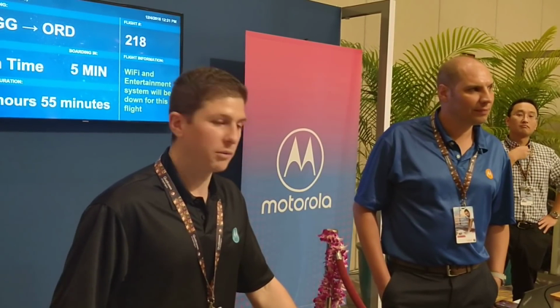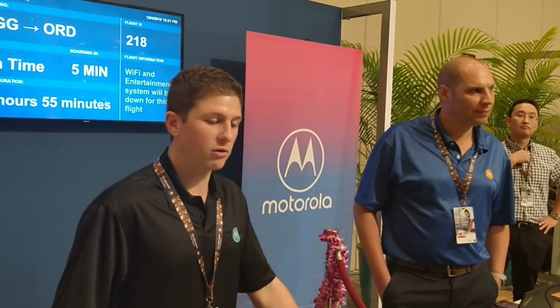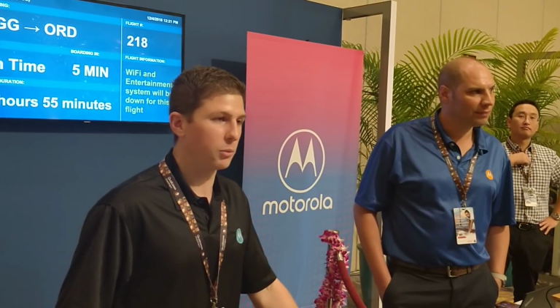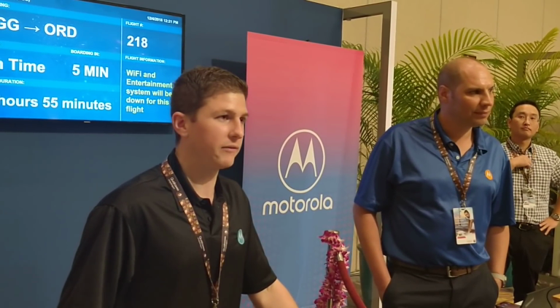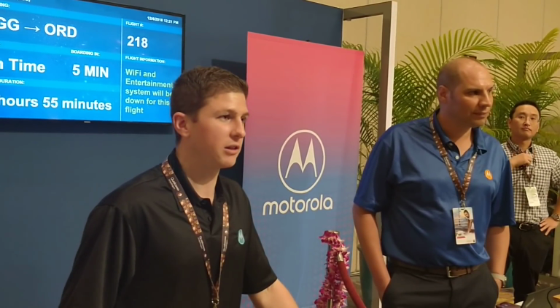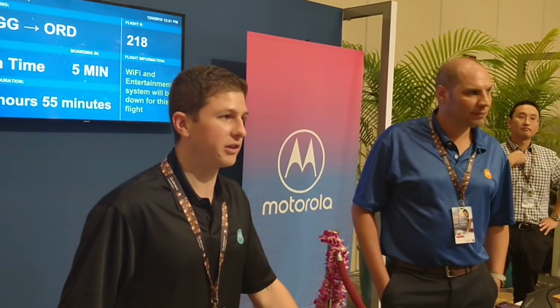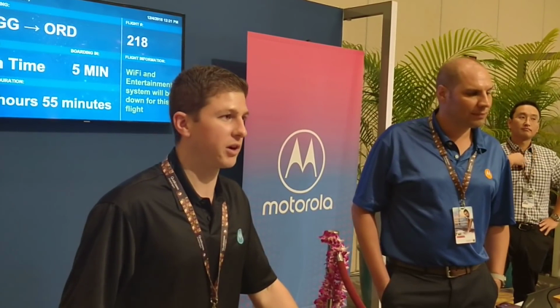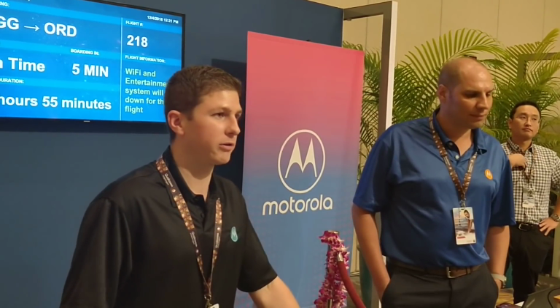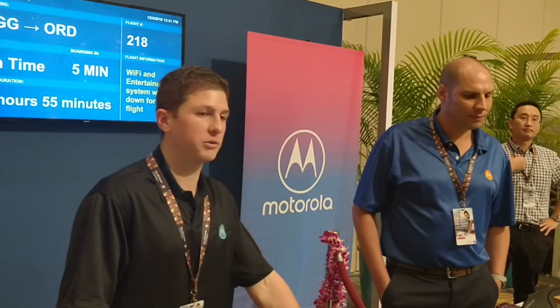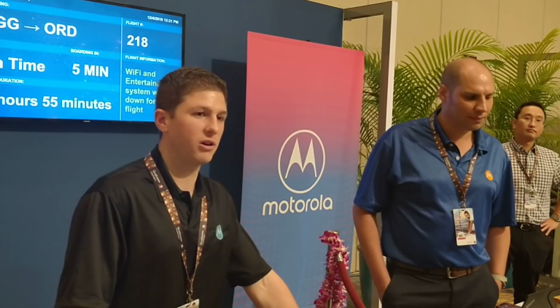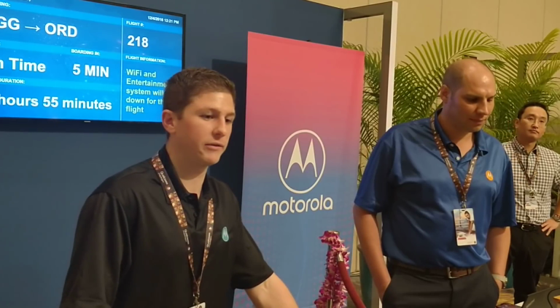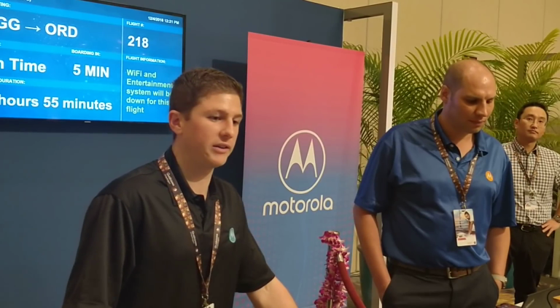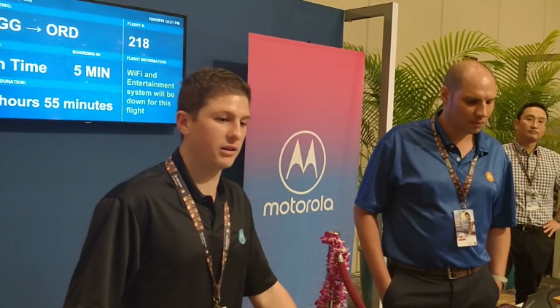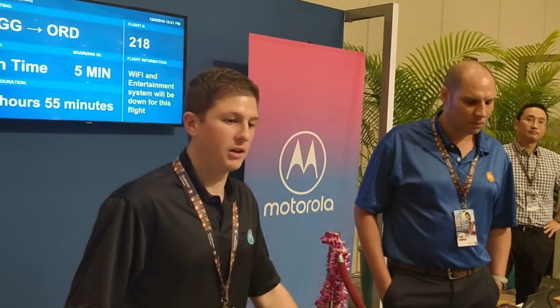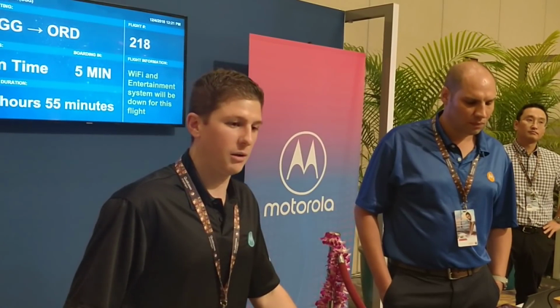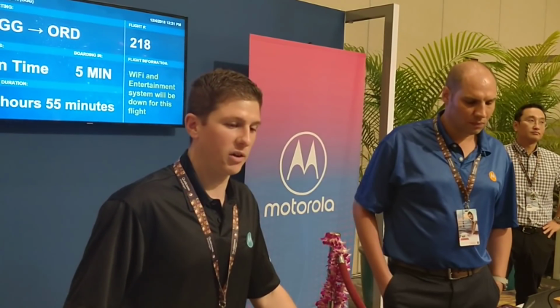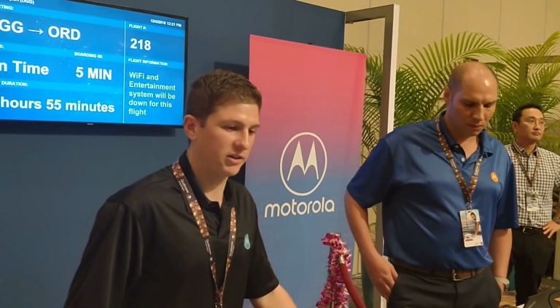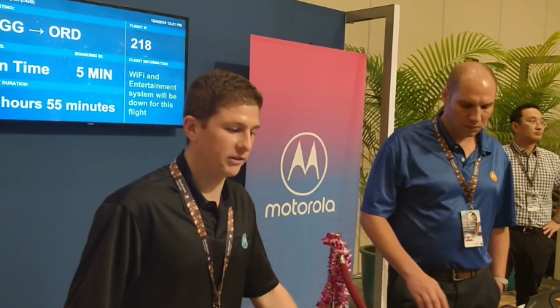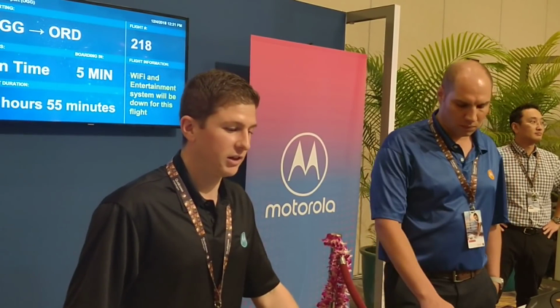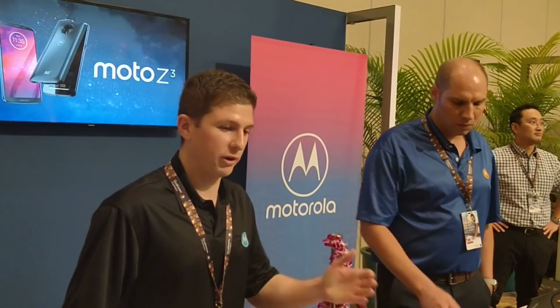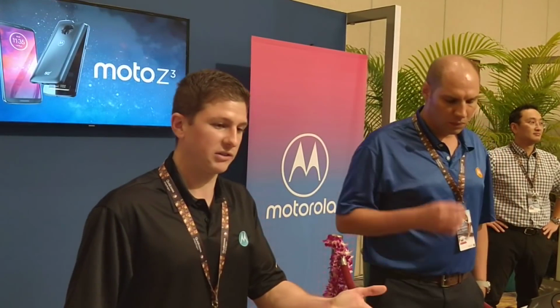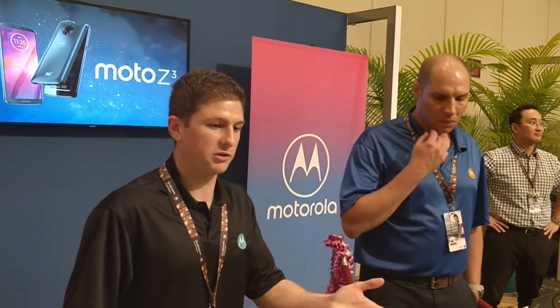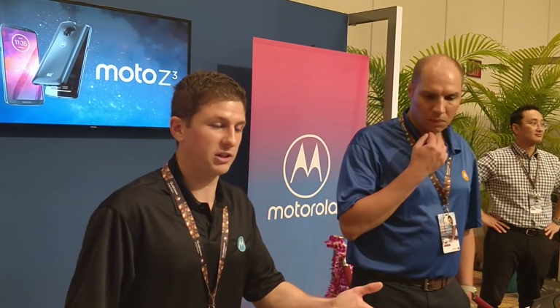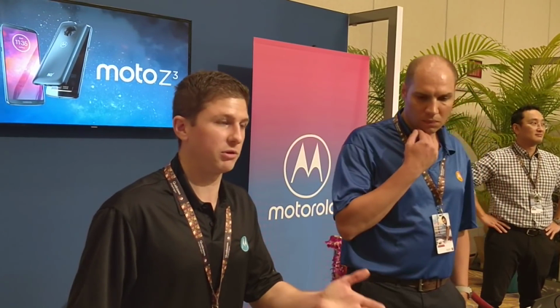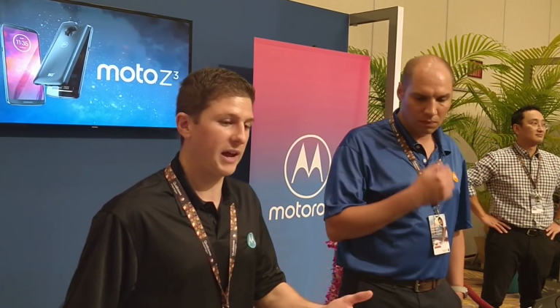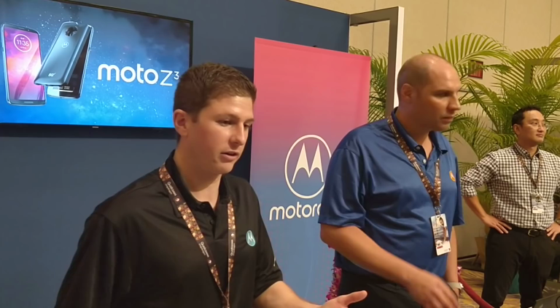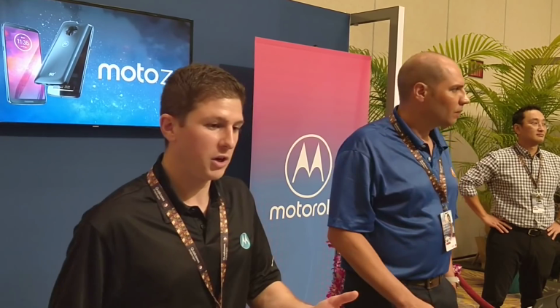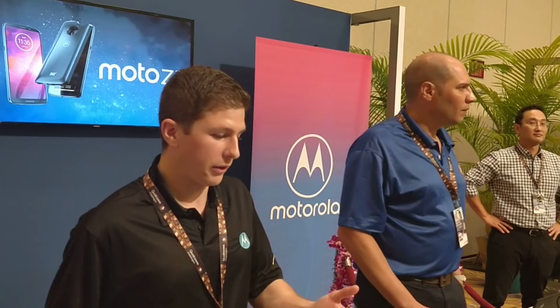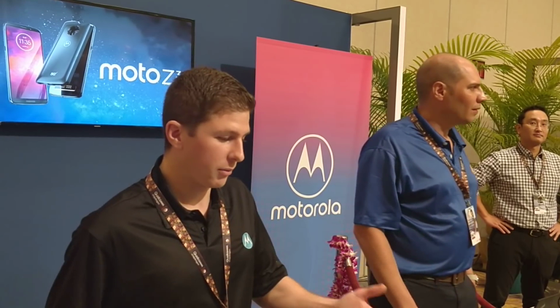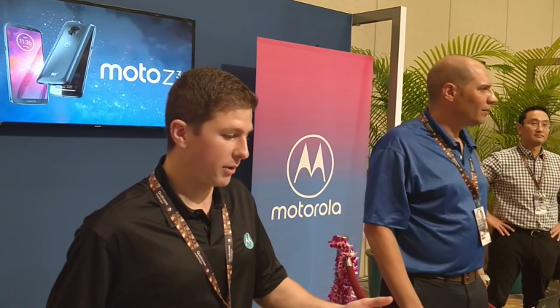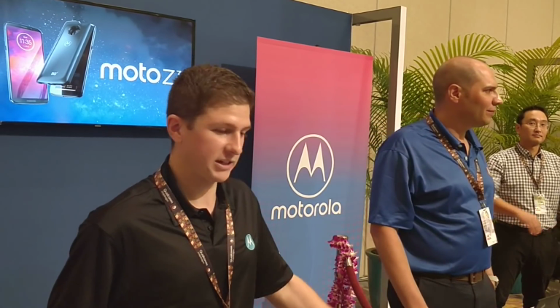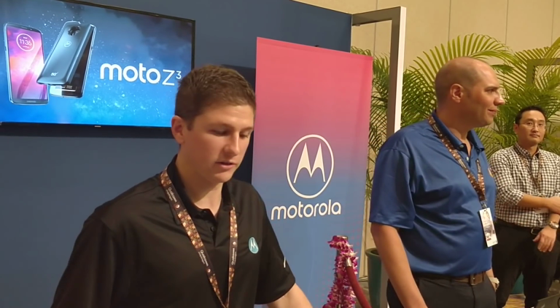Motorola has been working very closely with our partners Qualcomm and Verizon over the past months to bring this solution to consumers faster with our Moto Mod technology.